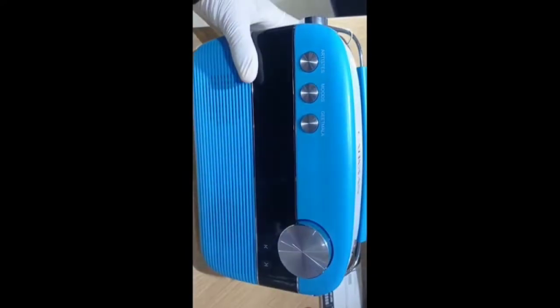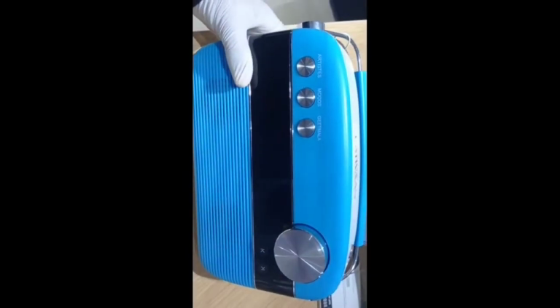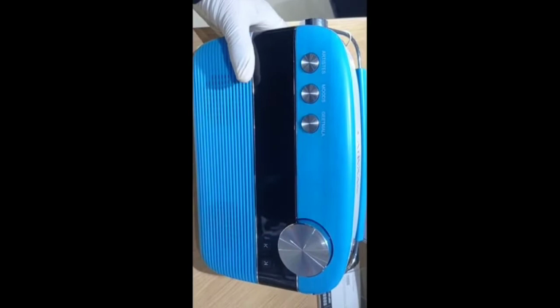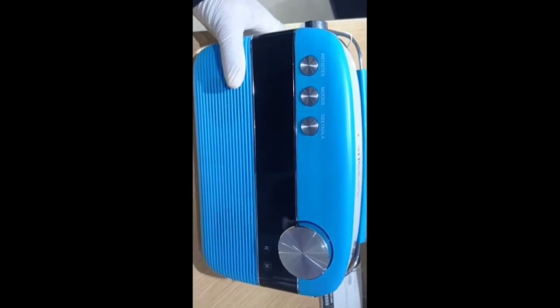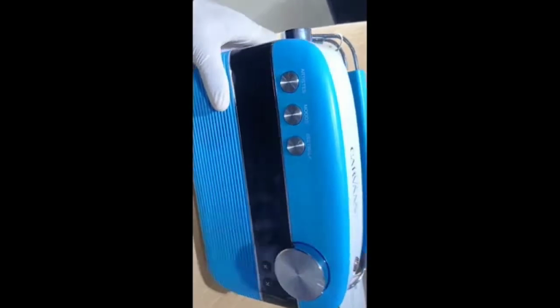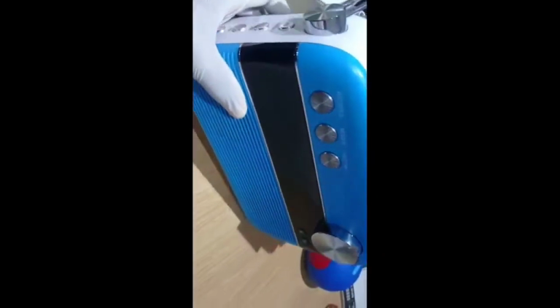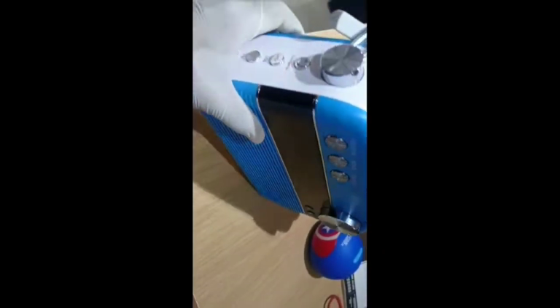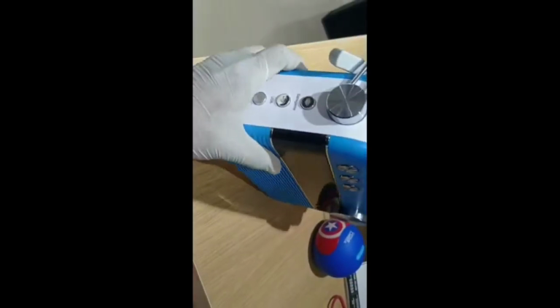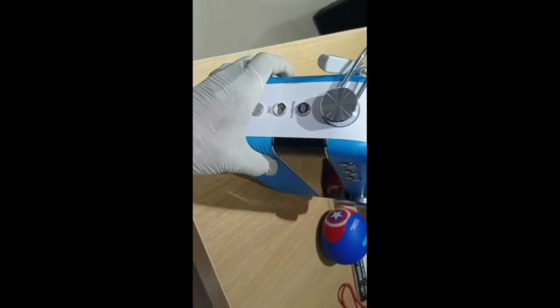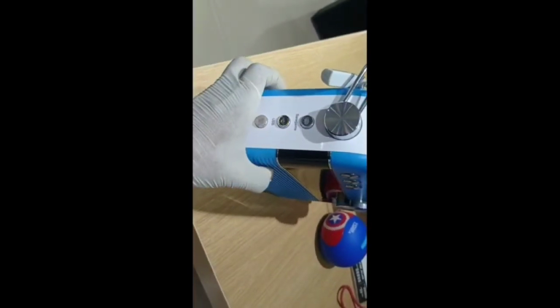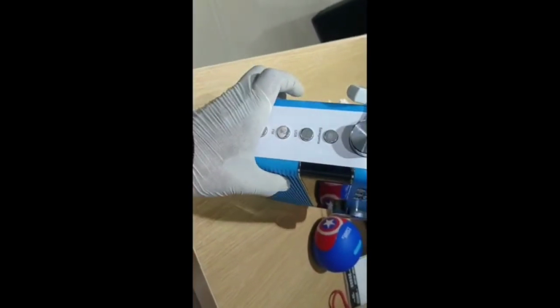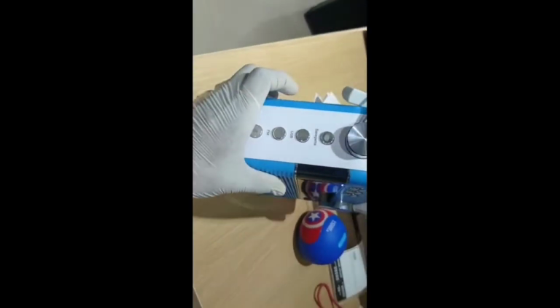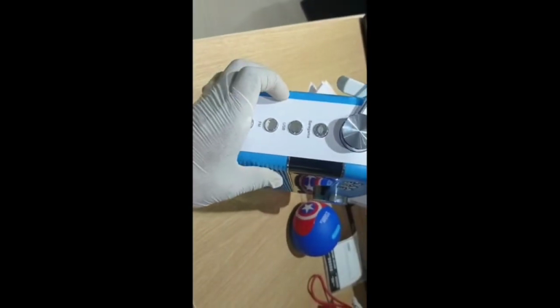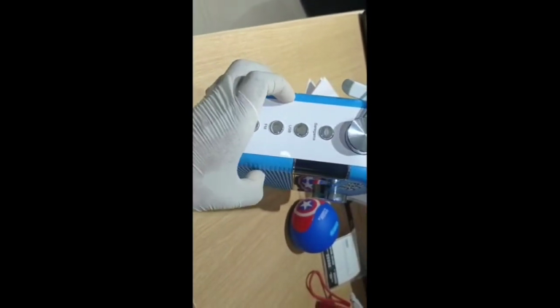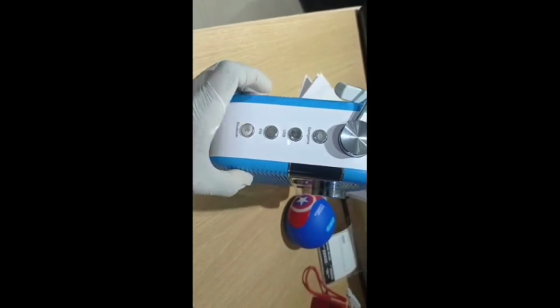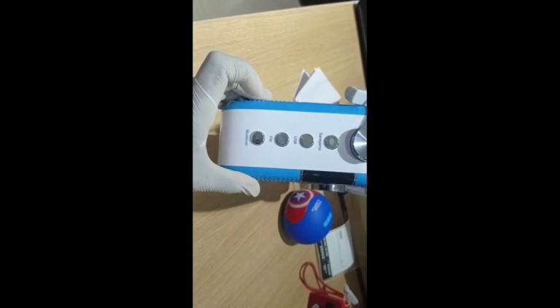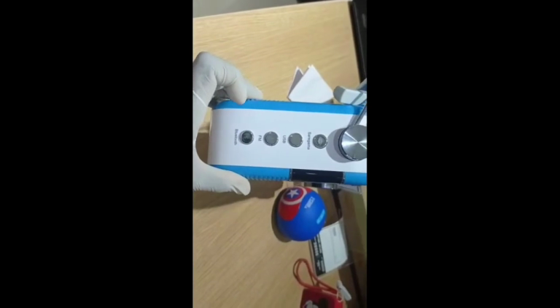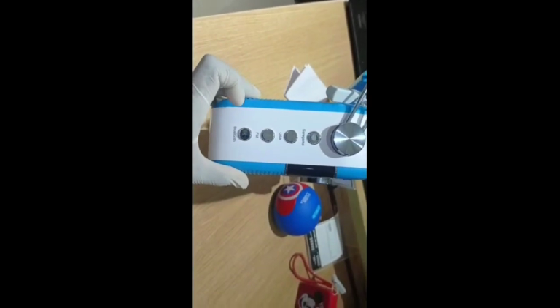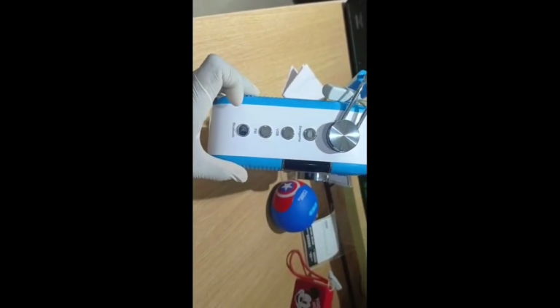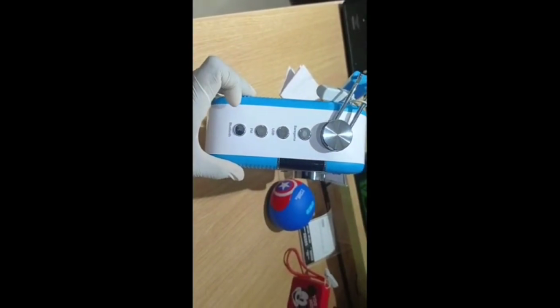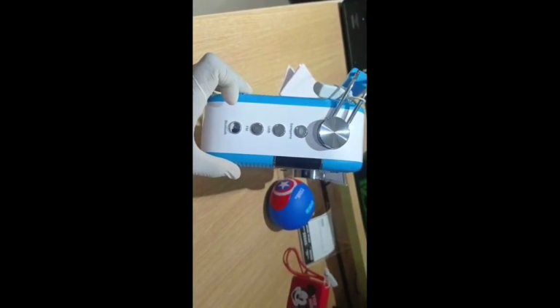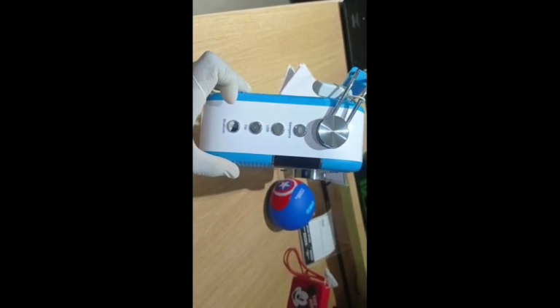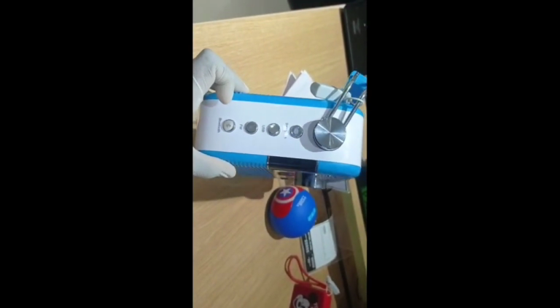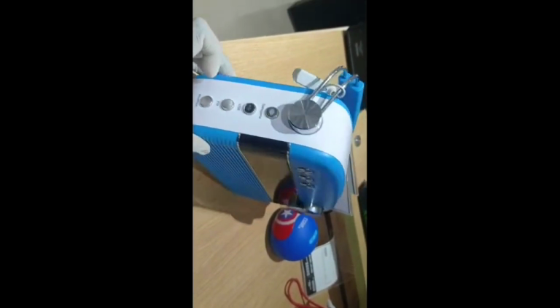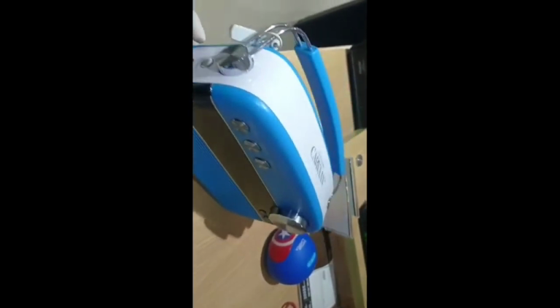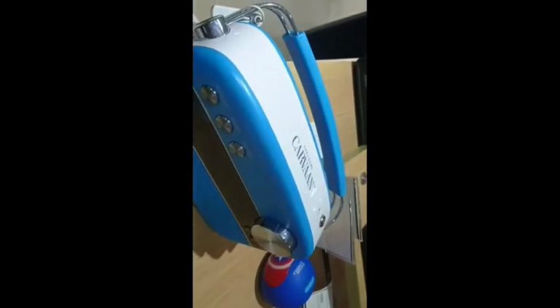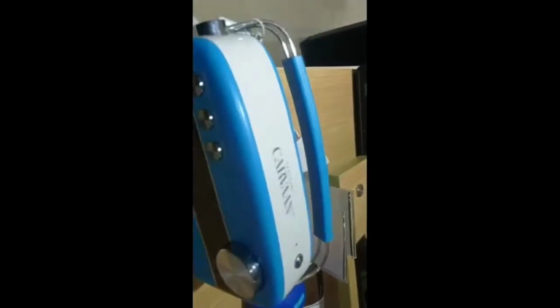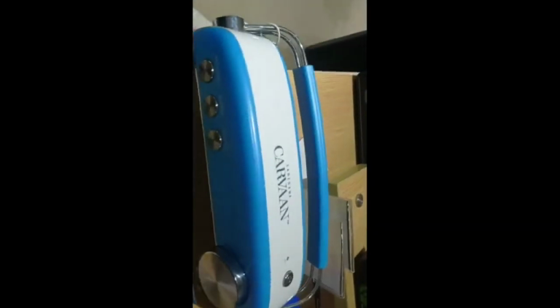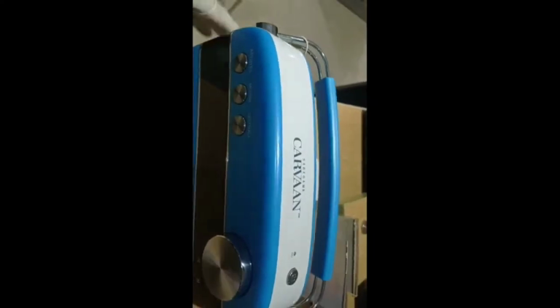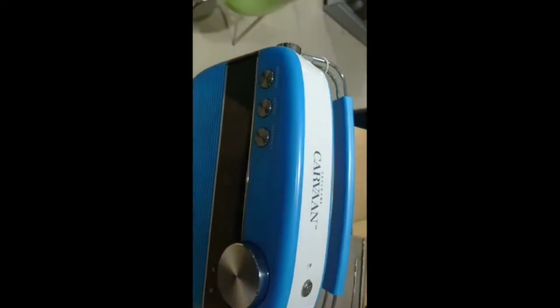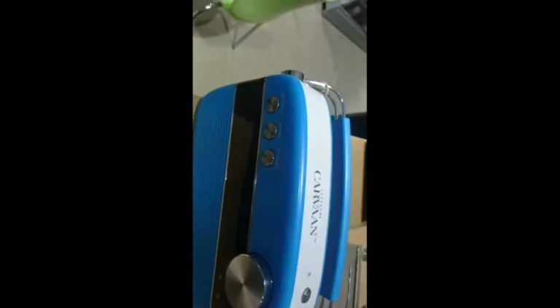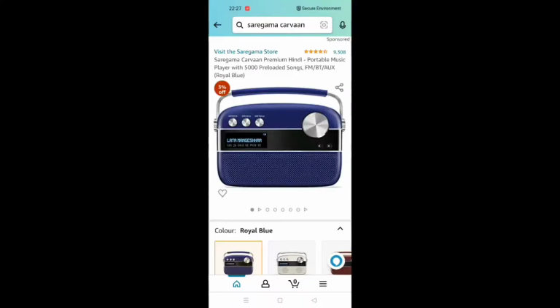This is a highlight feature: there are FM modes and ARC modes. You can connect the TV through ARC, and you can also connect via Bluetooth and play.